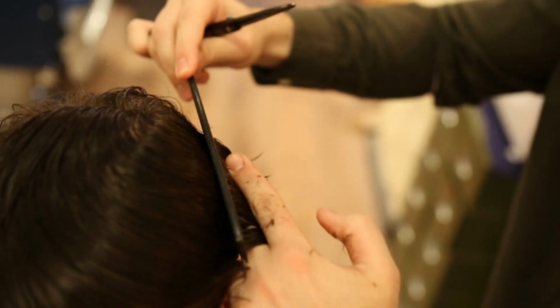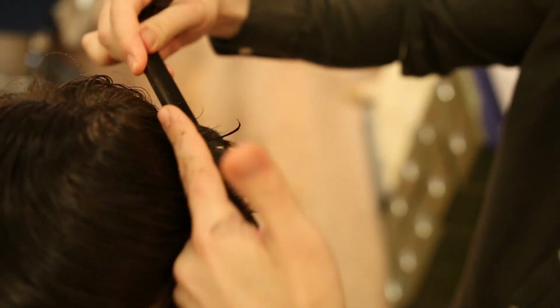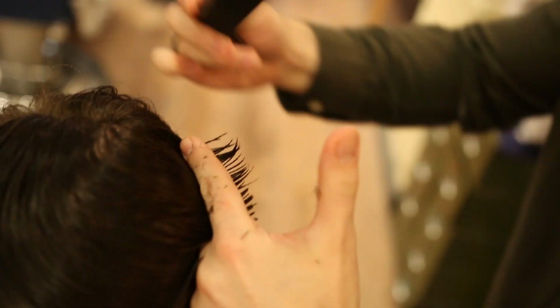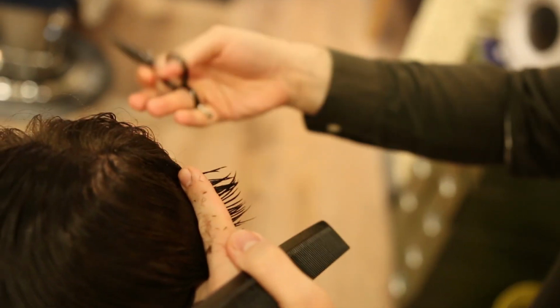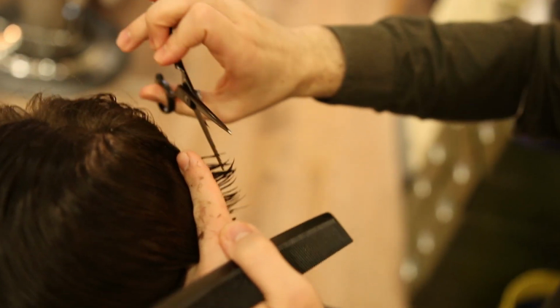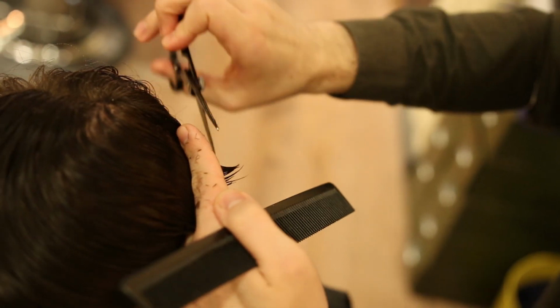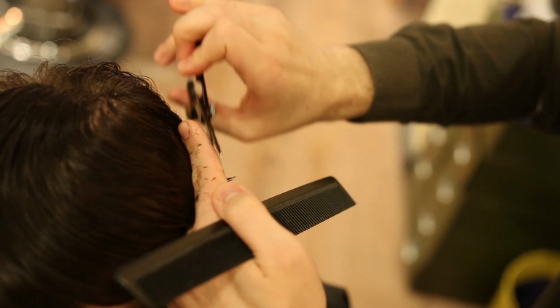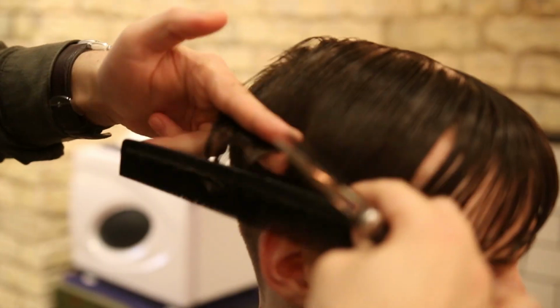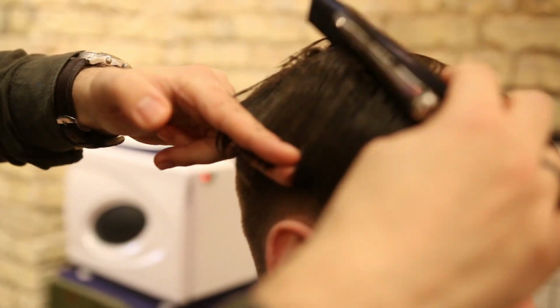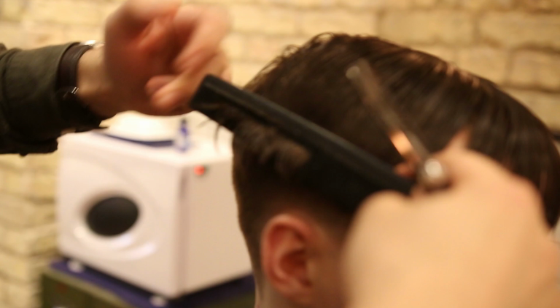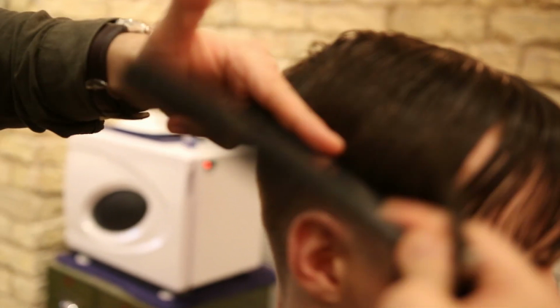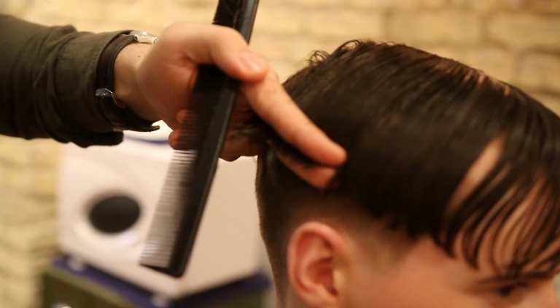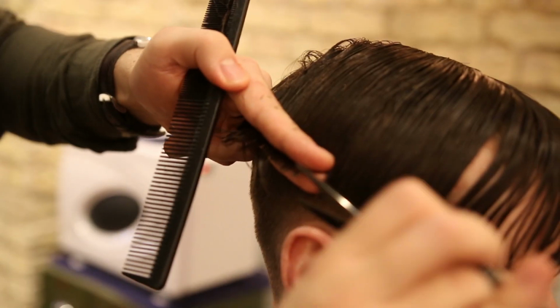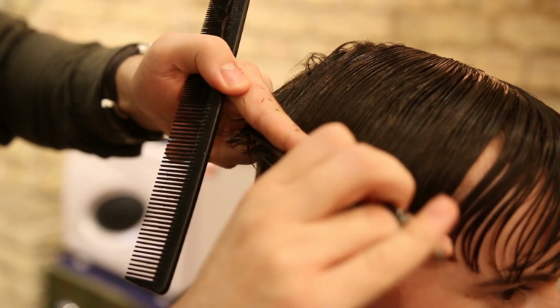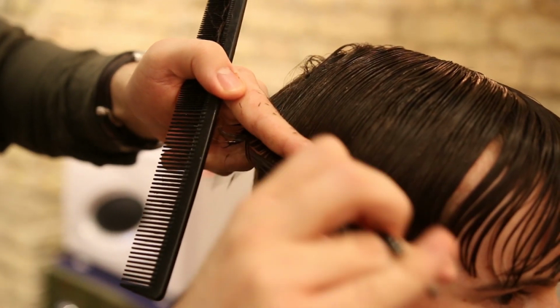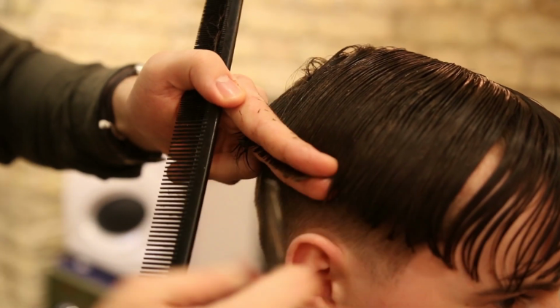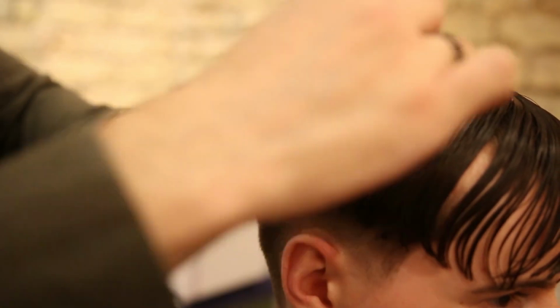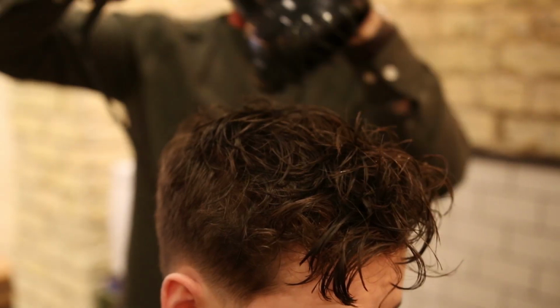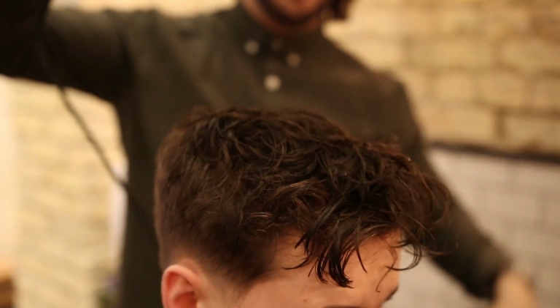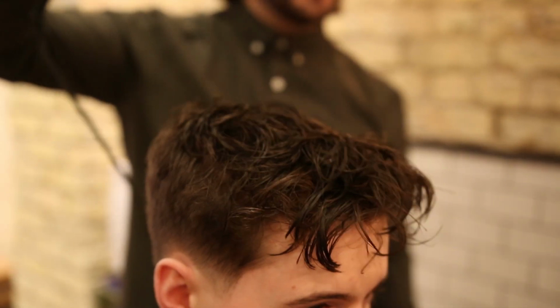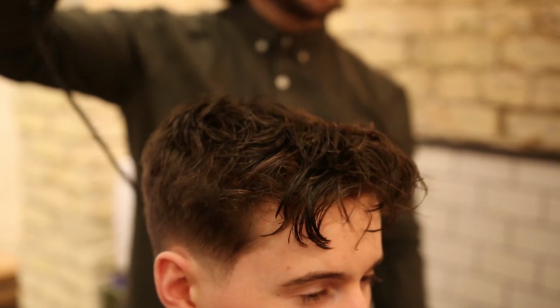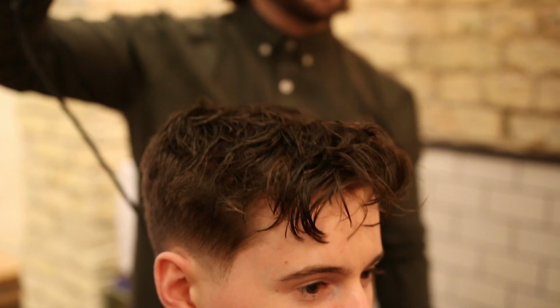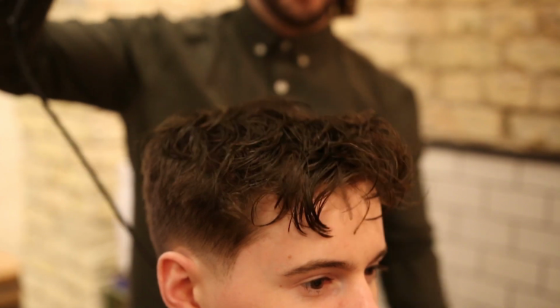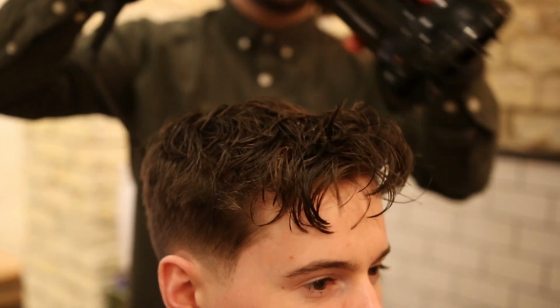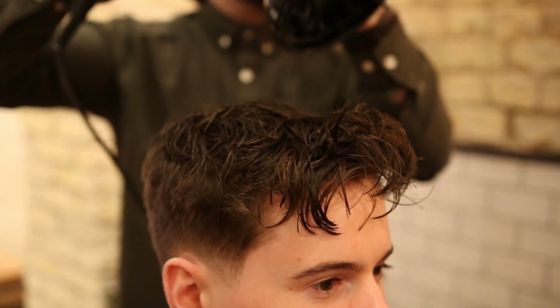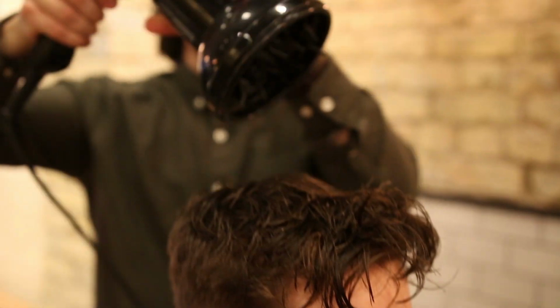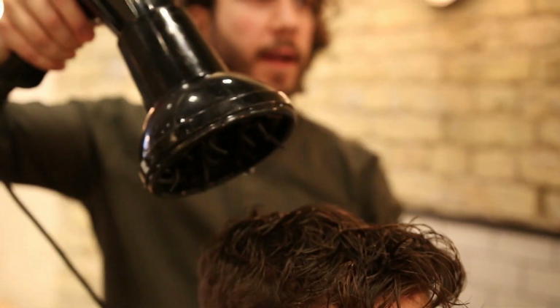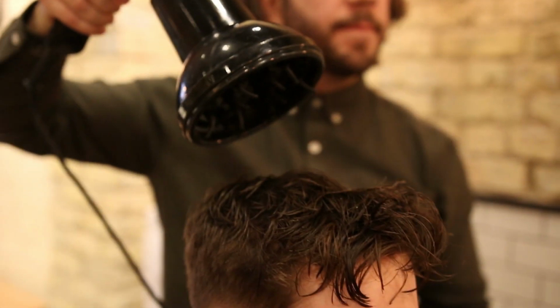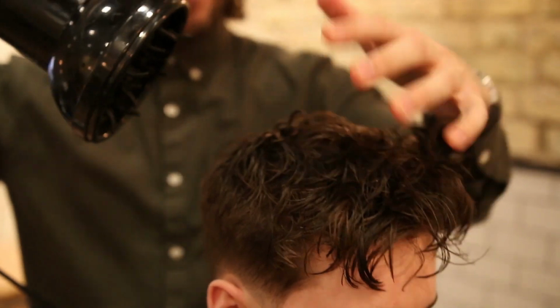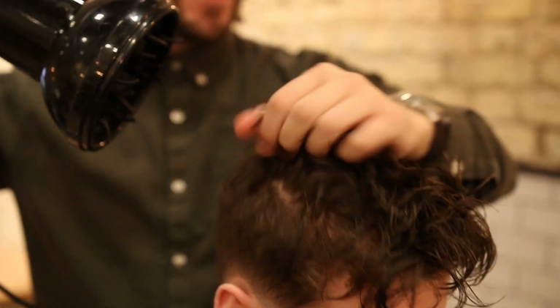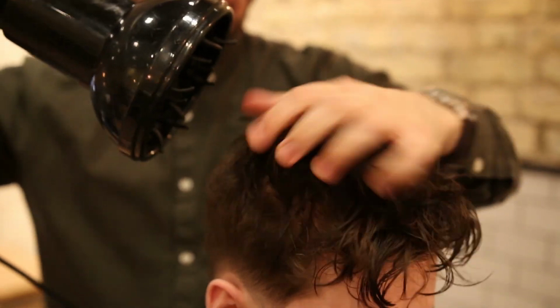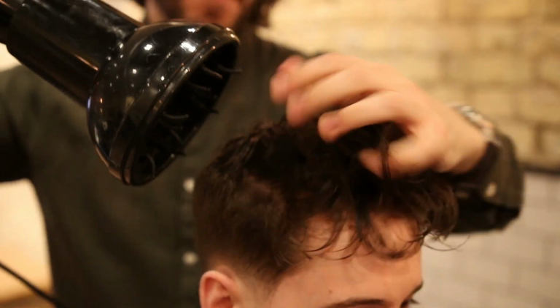Now the haircut is finished, we're going to use a diffuser which is an attachment for your blow dryer. This is what's going to help us achieve a curly hairstyle. As you guys can see, before Richard attaches the diffuser to the hair dryer, Sam's hair is blowing everywhere — a diffuser stops that immediately.